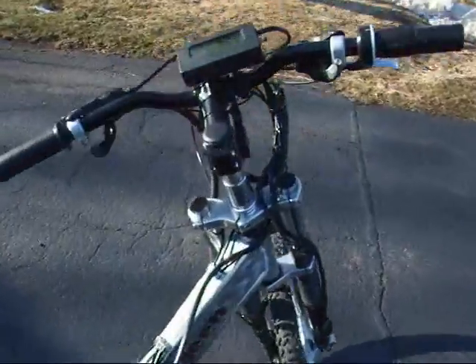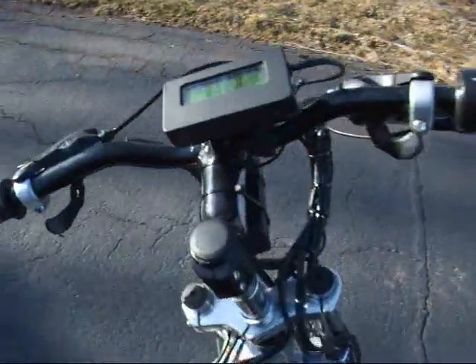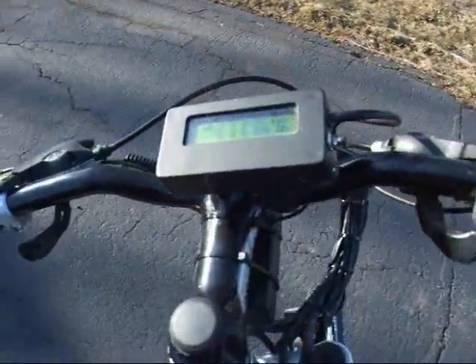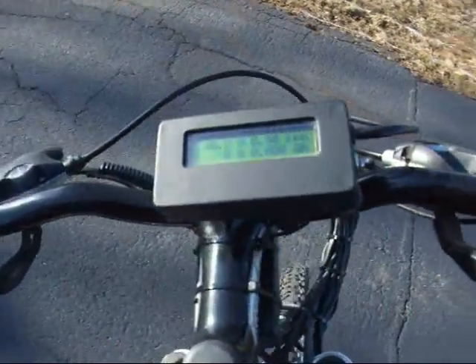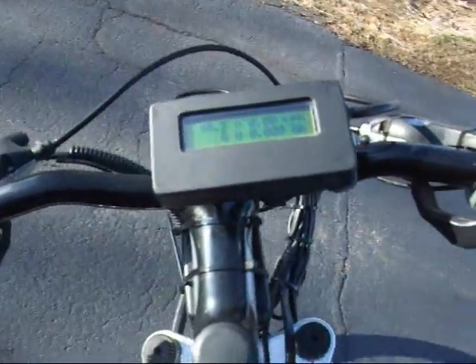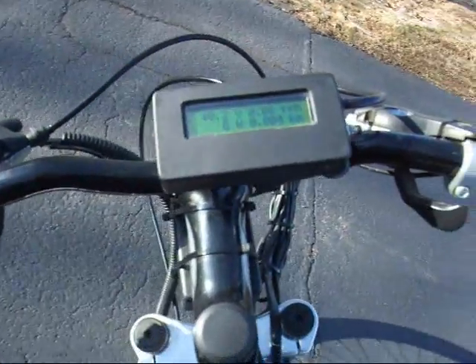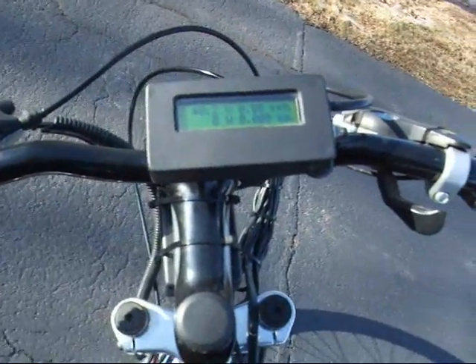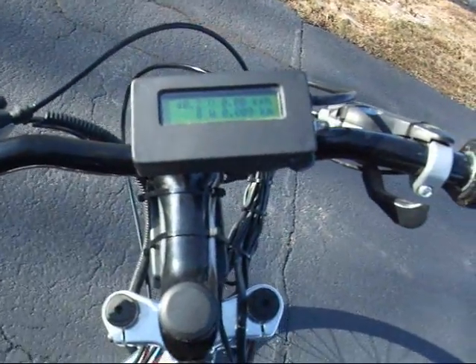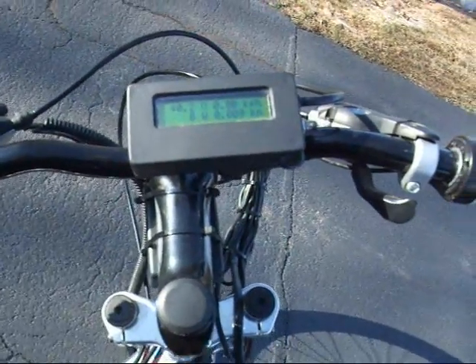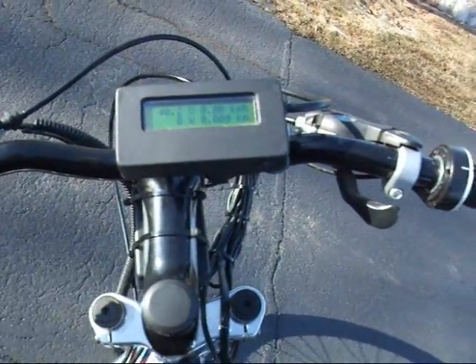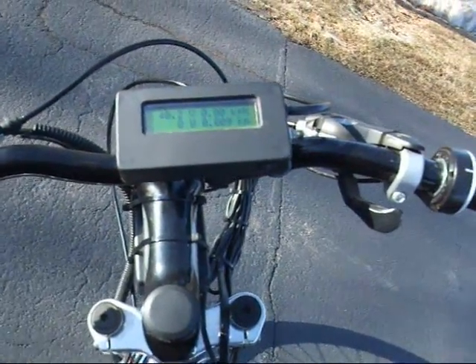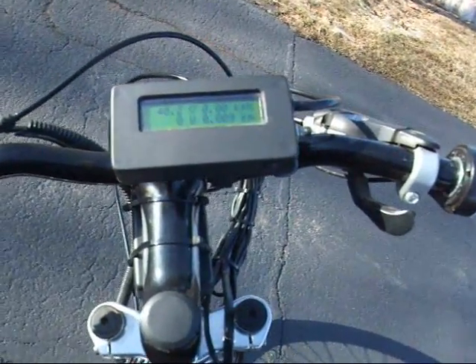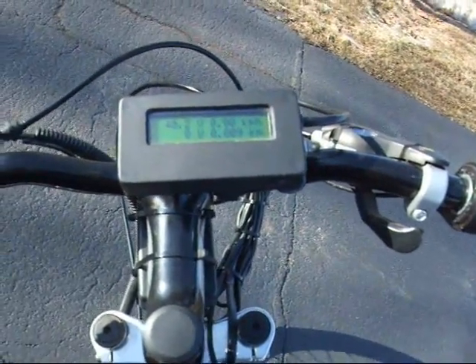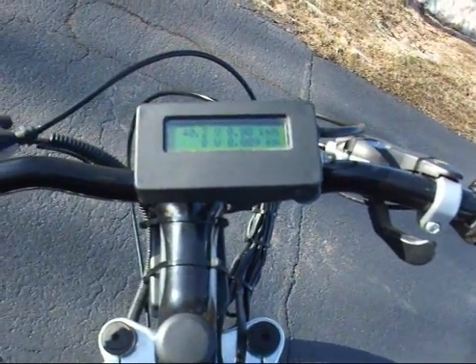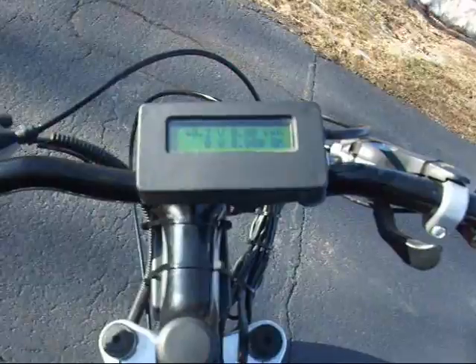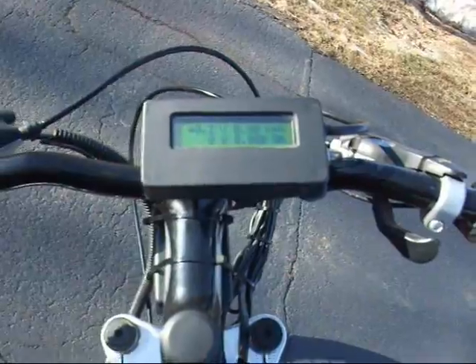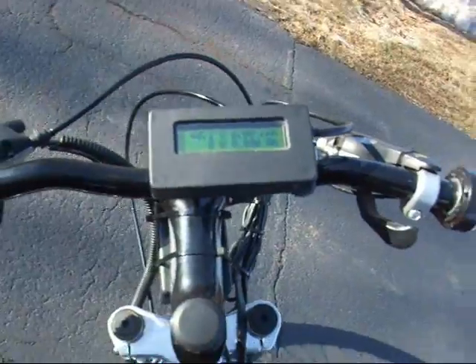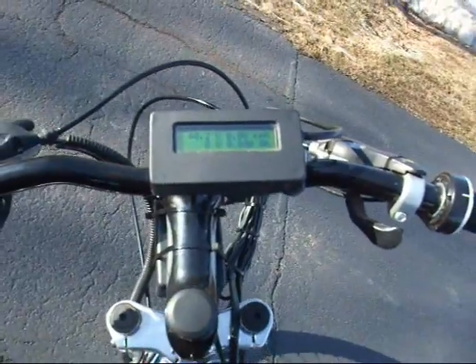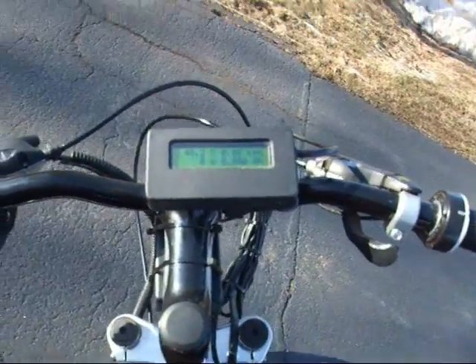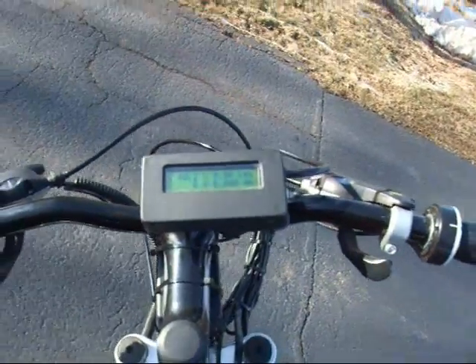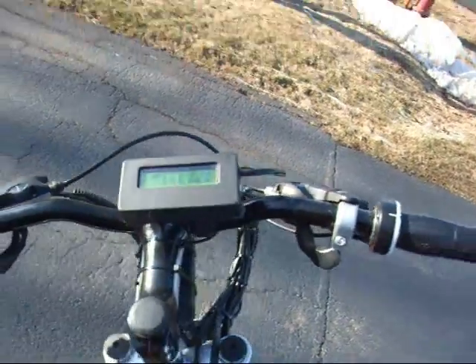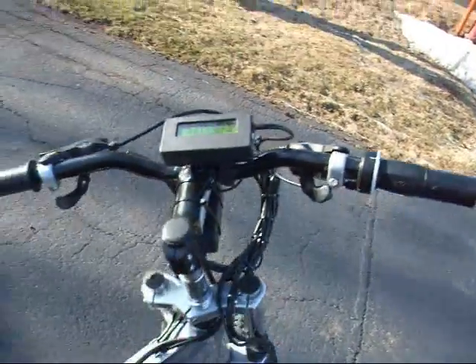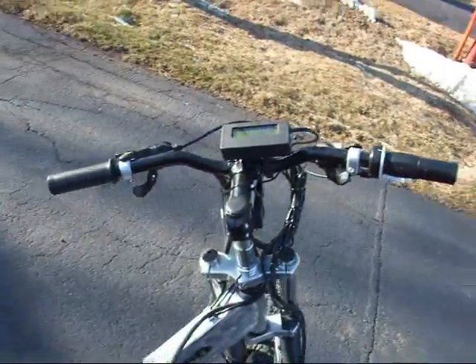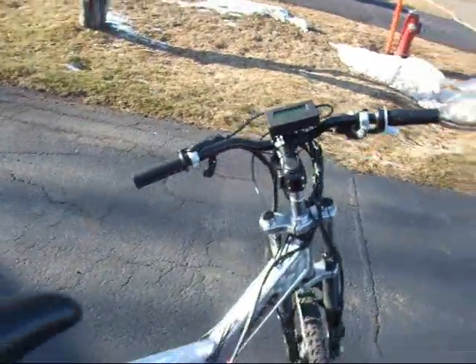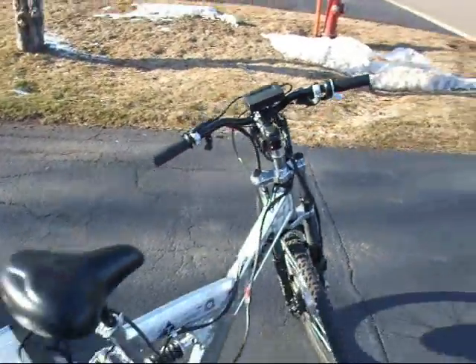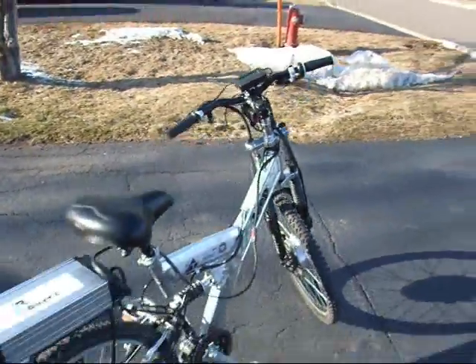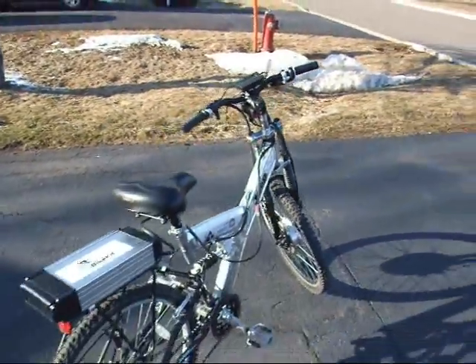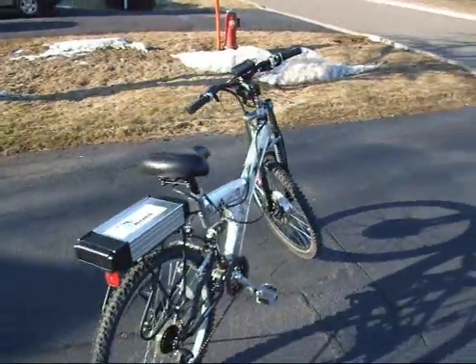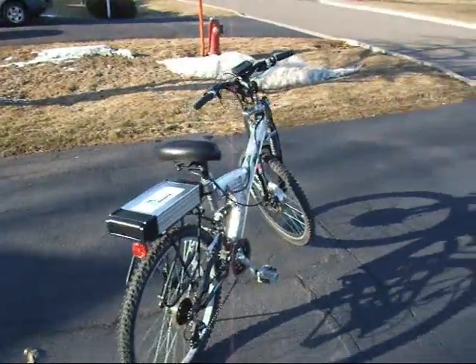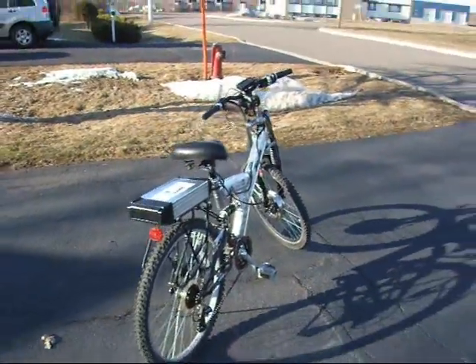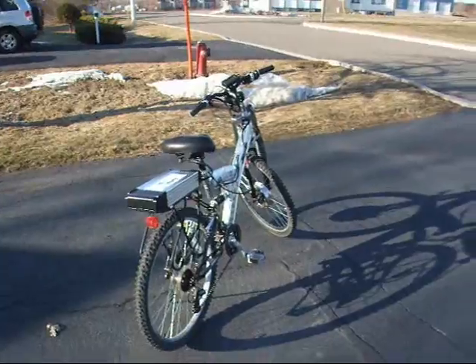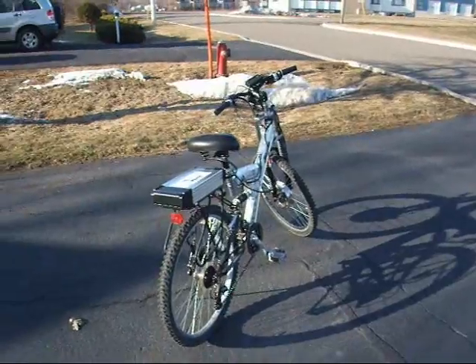Right now we're at 40.2 volts, 0 km, 0 km per hour, and I'm about to put on my helmet and my winter boots and drive this until it stops. We'll see you then.